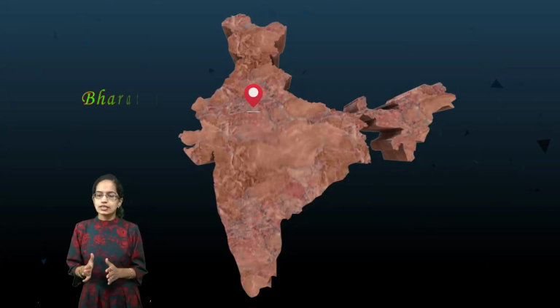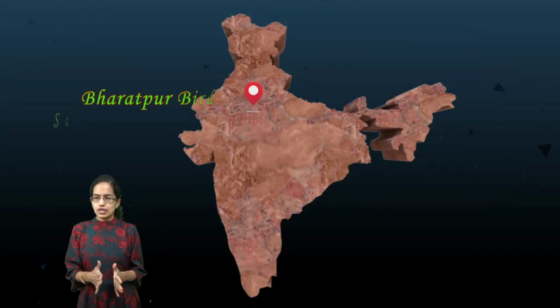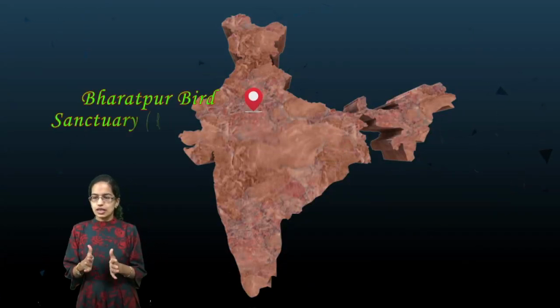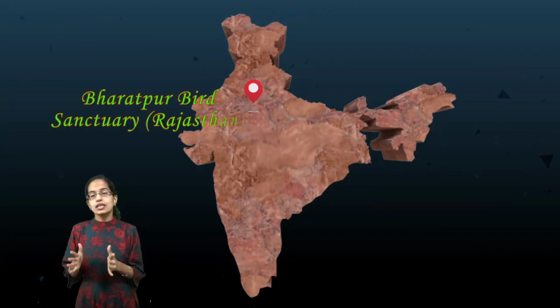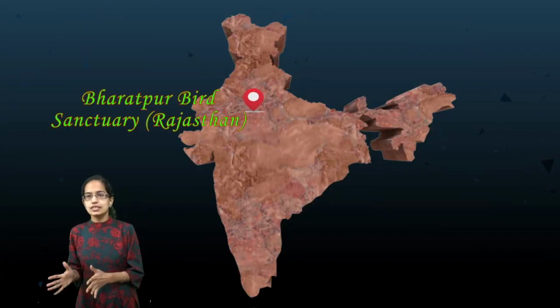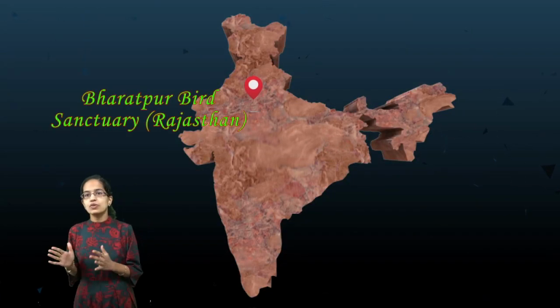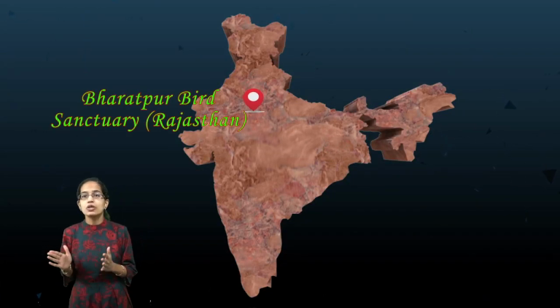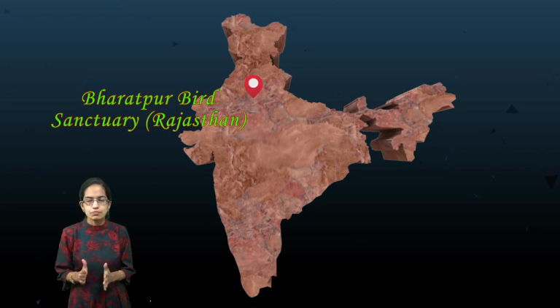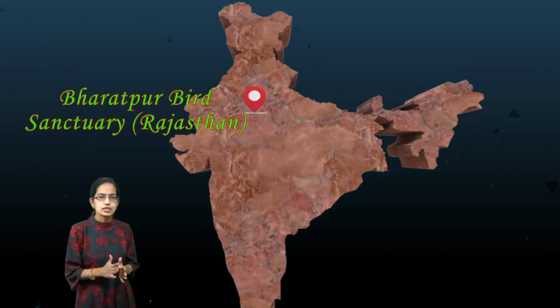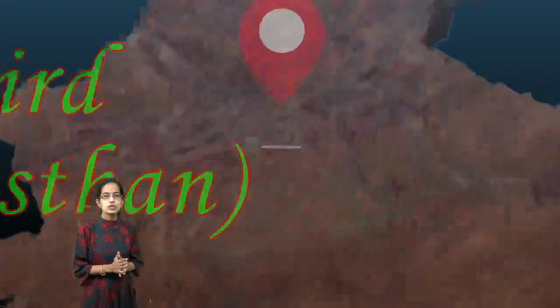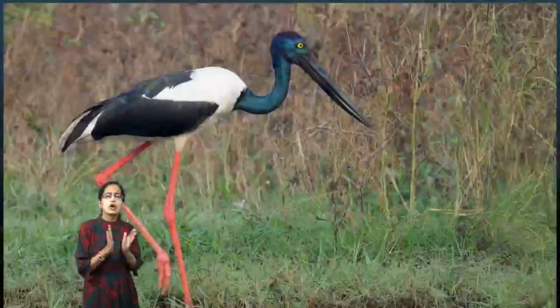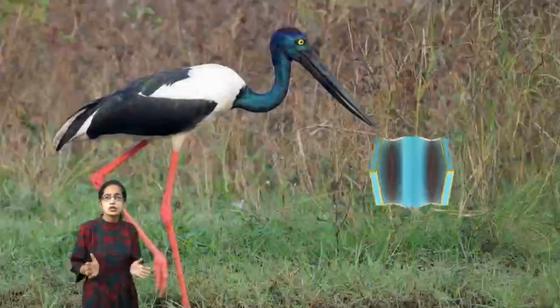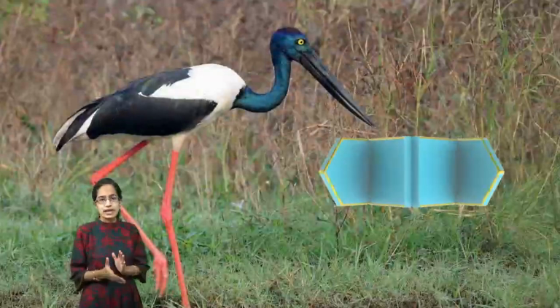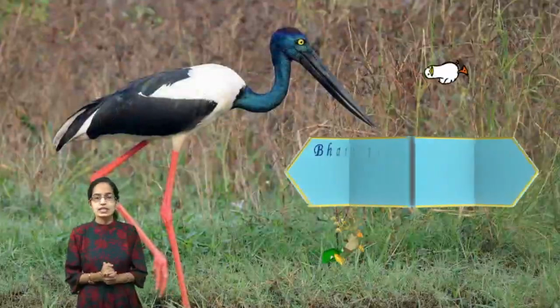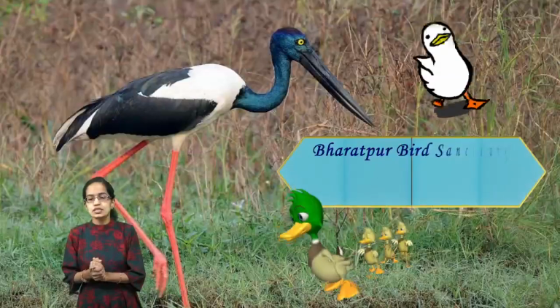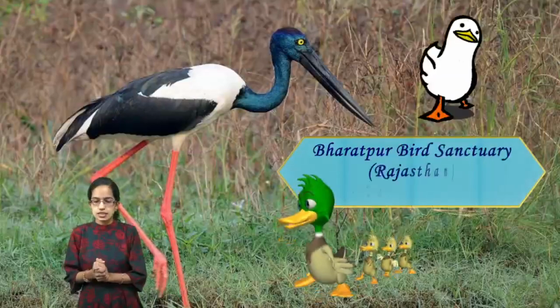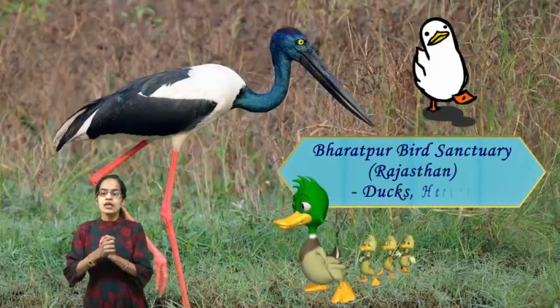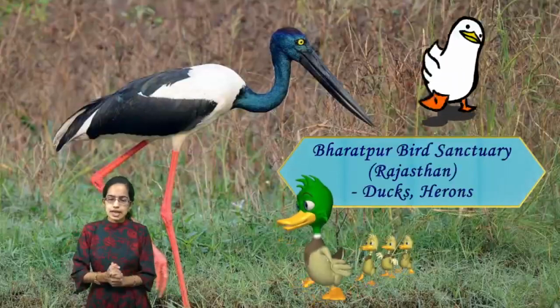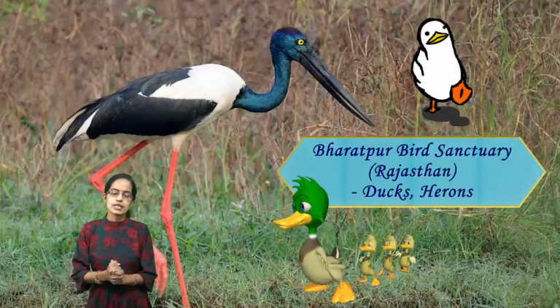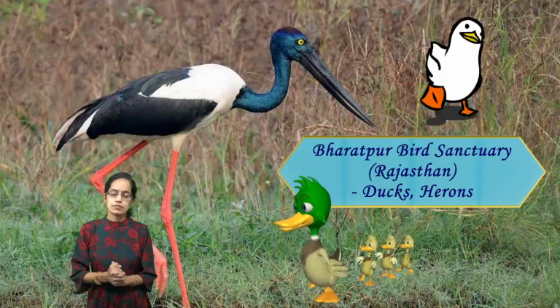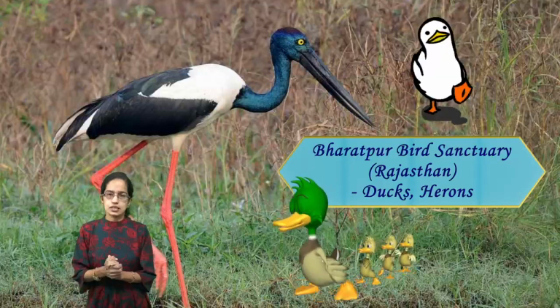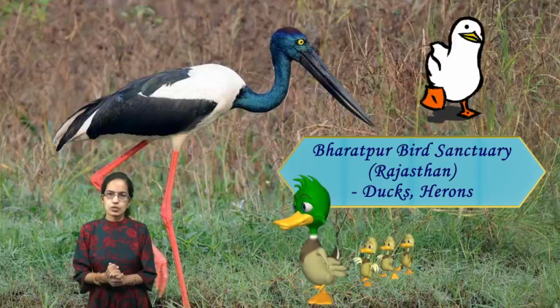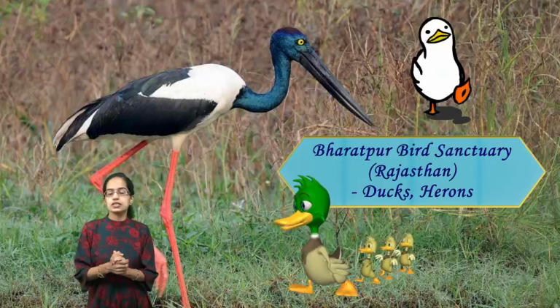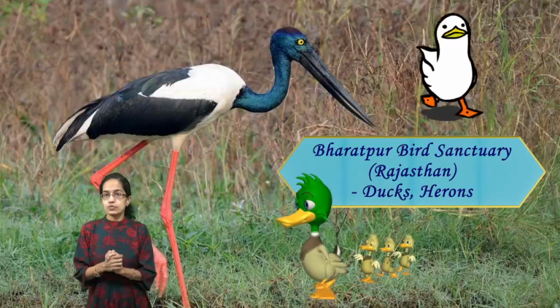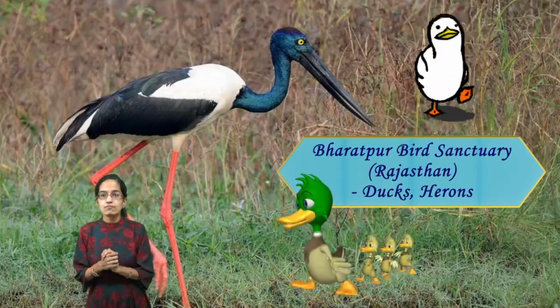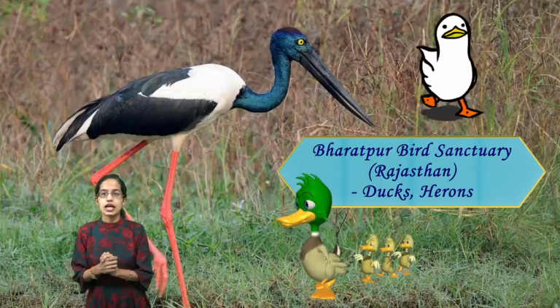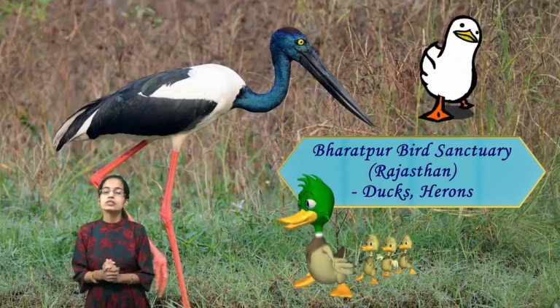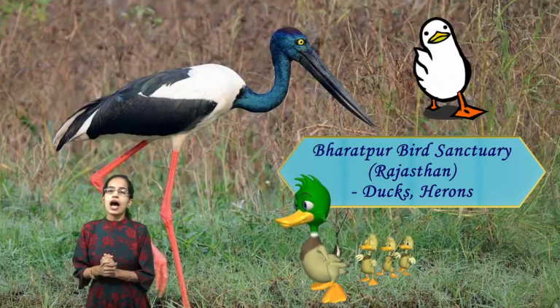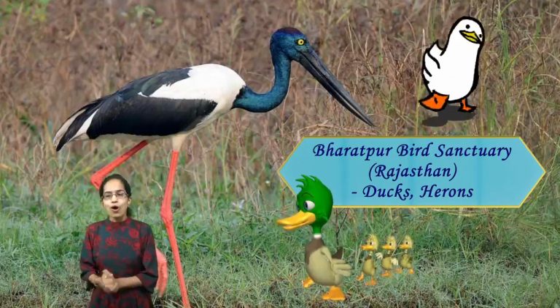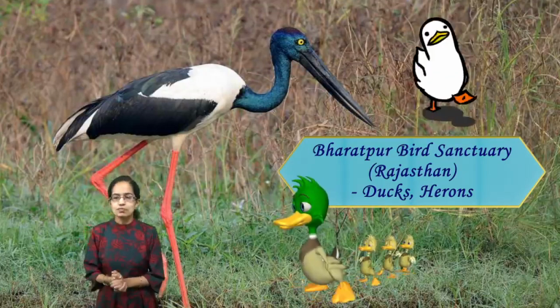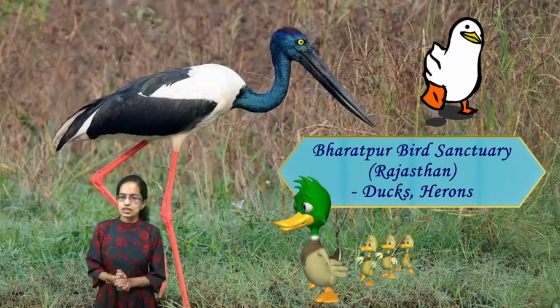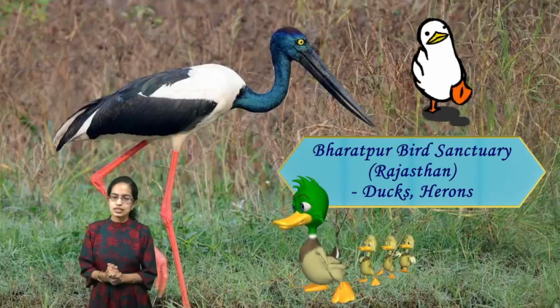In Rajasthan we have the Bharatpur Bird Sanctuary, where large numbers of migratory birds are seen. Besides migratory birds, the local region has ducks and herons as common species seen in Bharatpur Bird Sanctuary in Rajasthan.